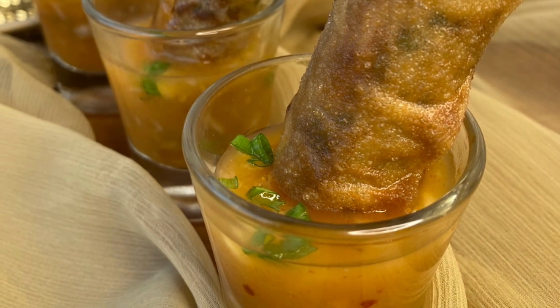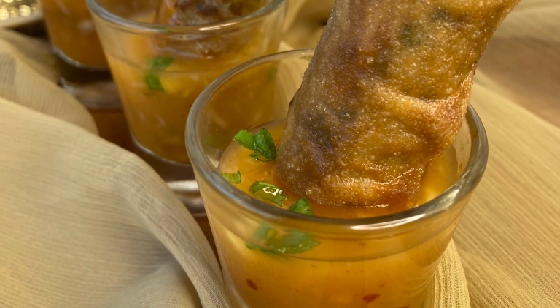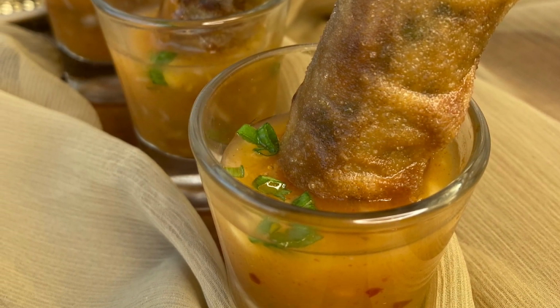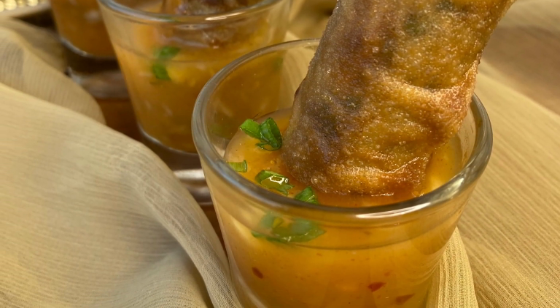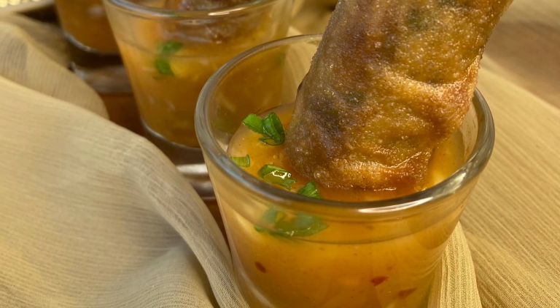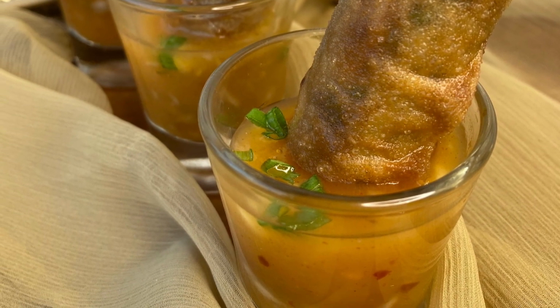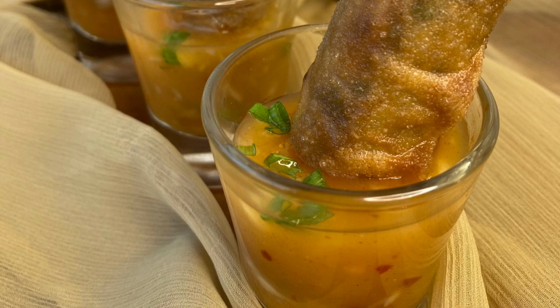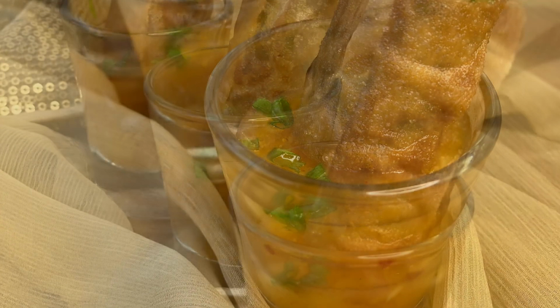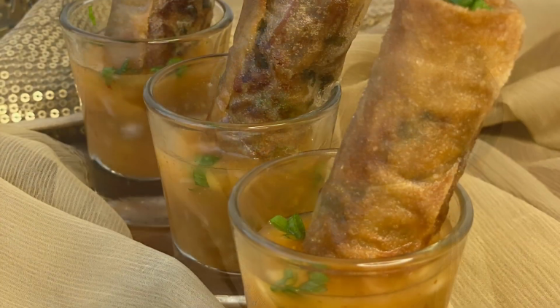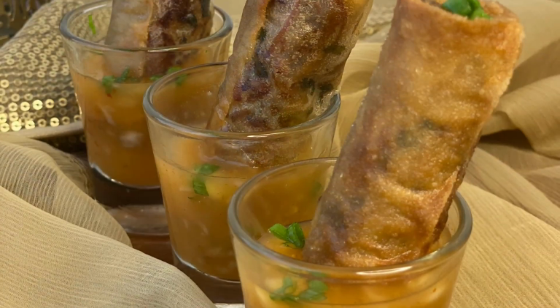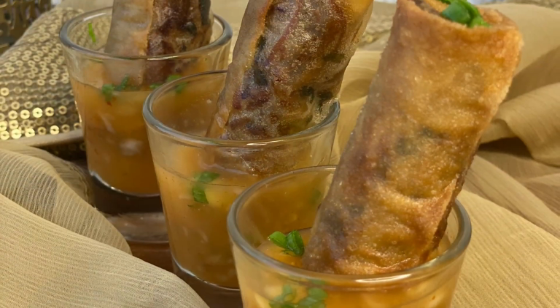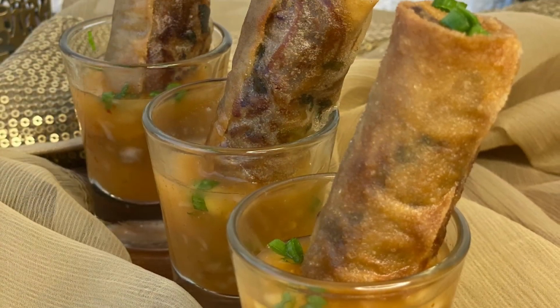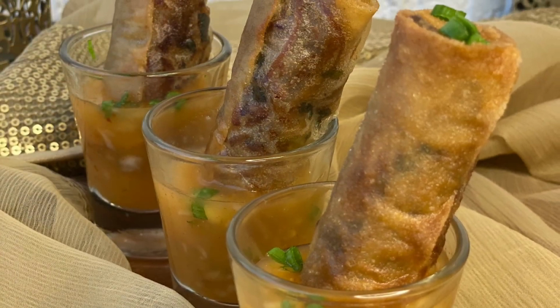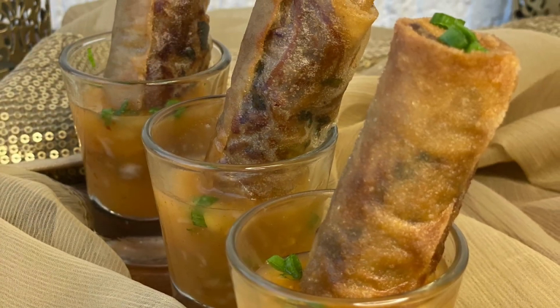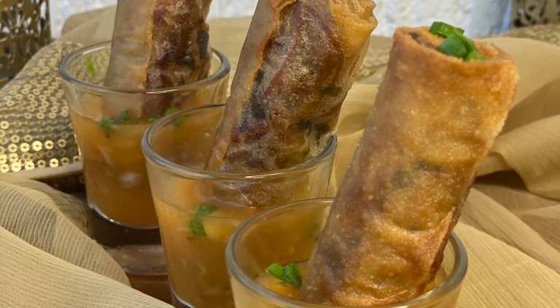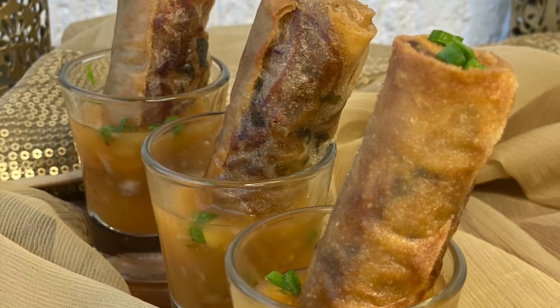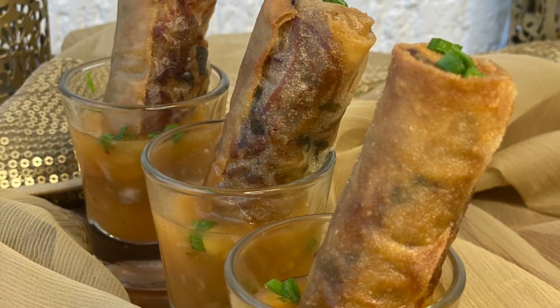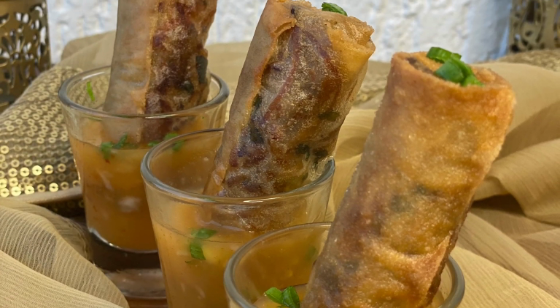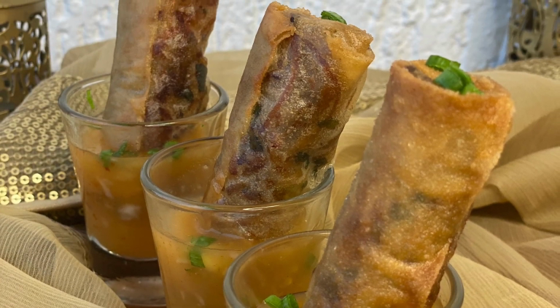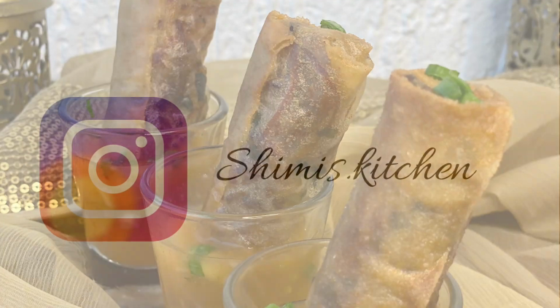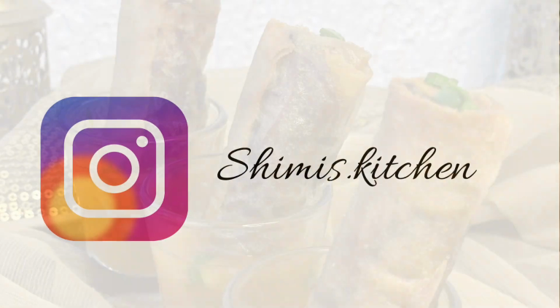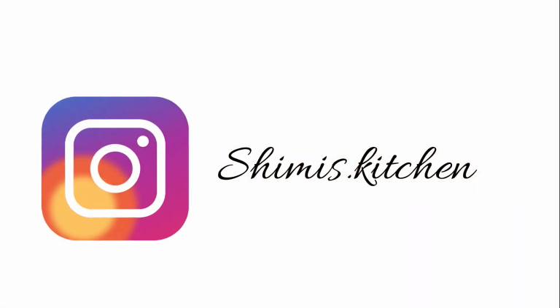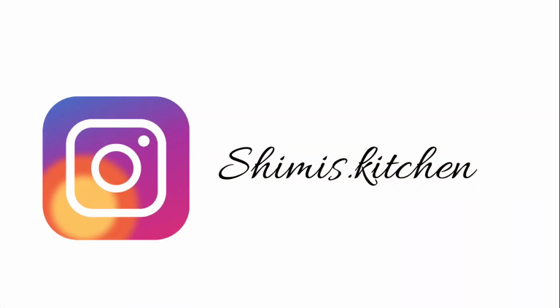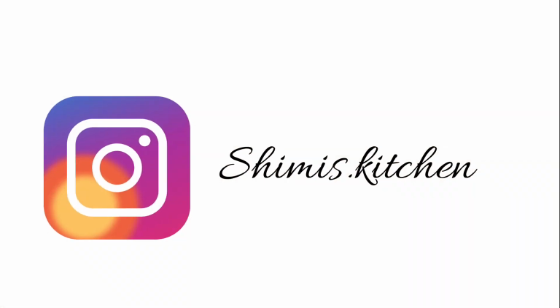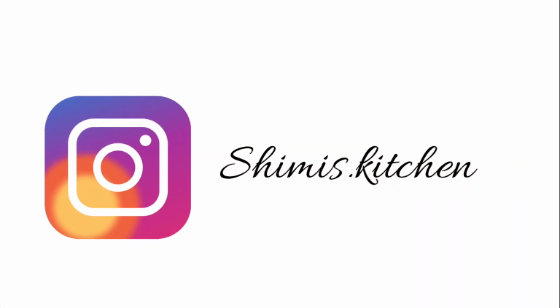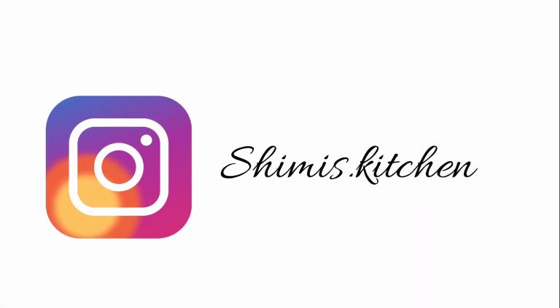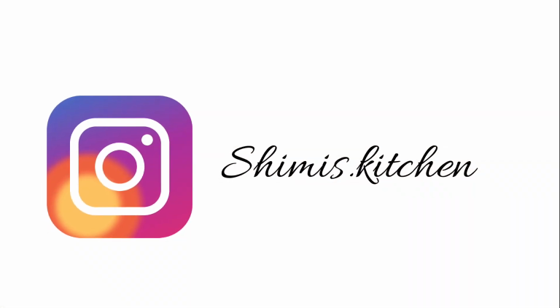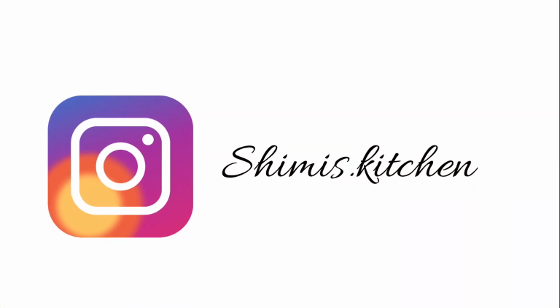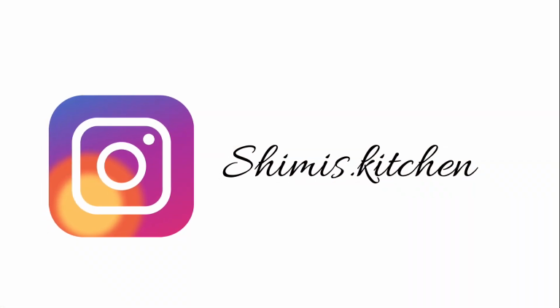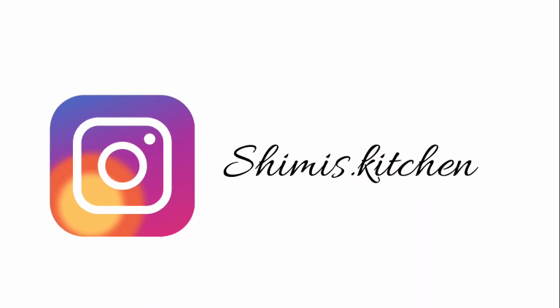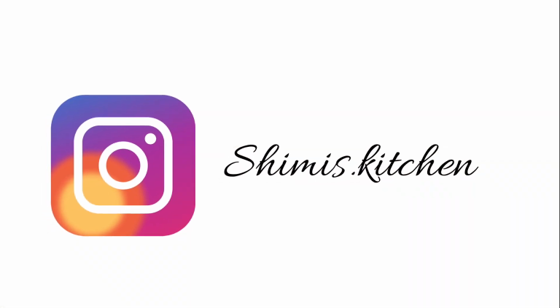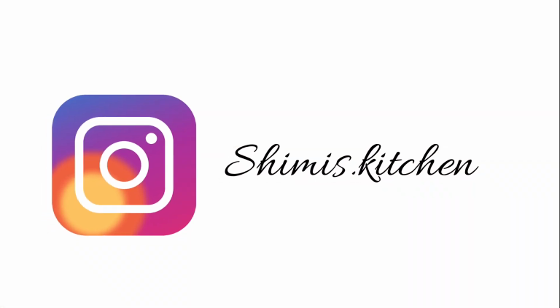Spring rolls with dipping sauce is ready to serve. Give this a try and let me know how it turned out for you. If you make recipes from our channel, make sure to post it and tag it on Instagram @Pashimis.Kitchen and follow for more short recipes and updates.